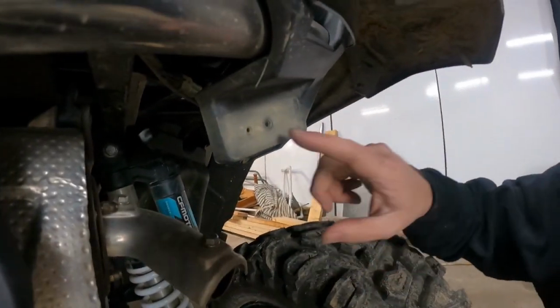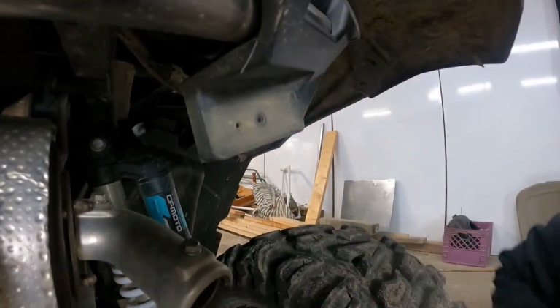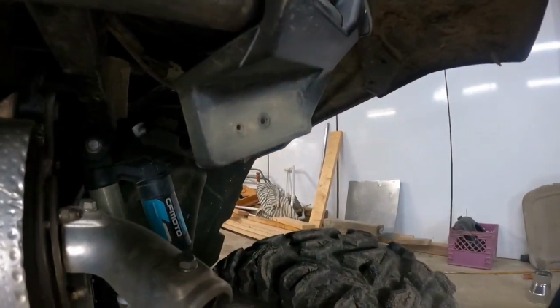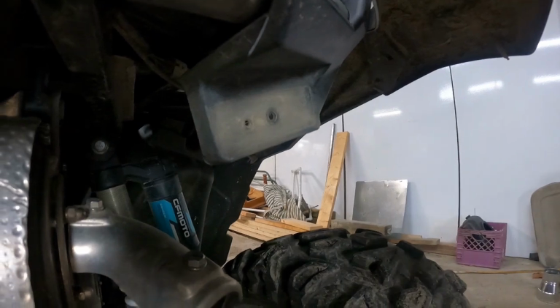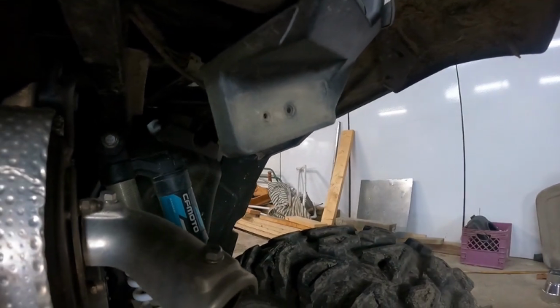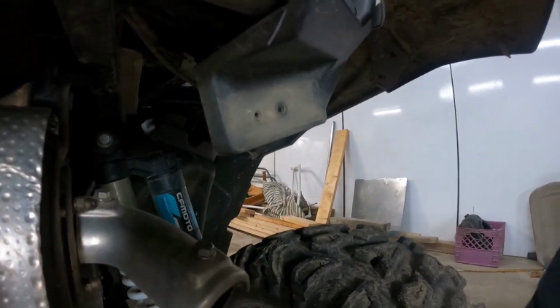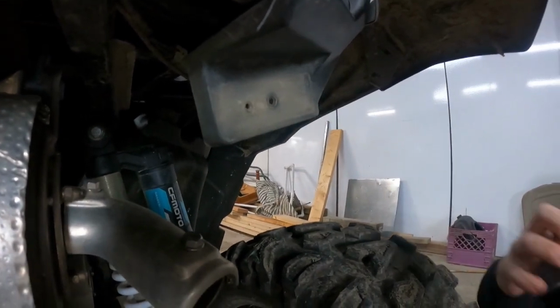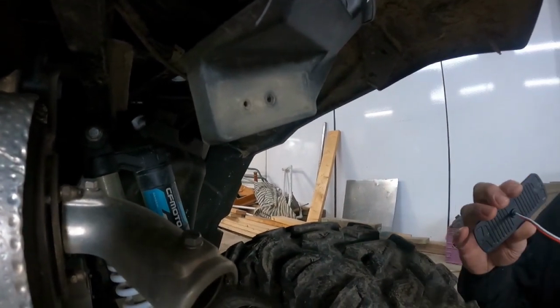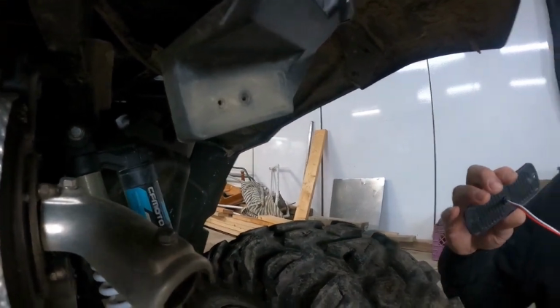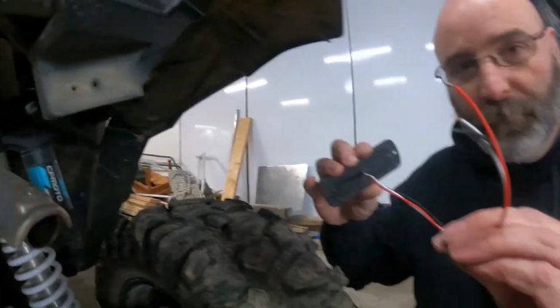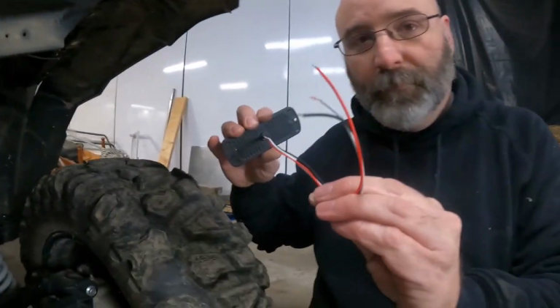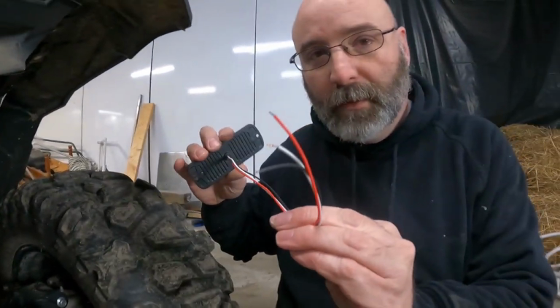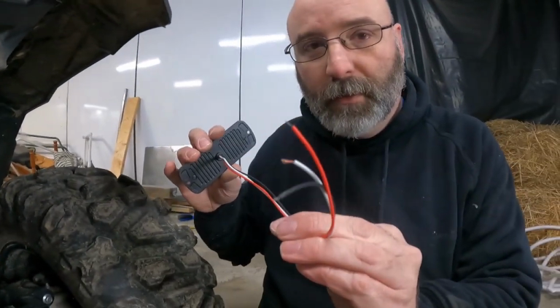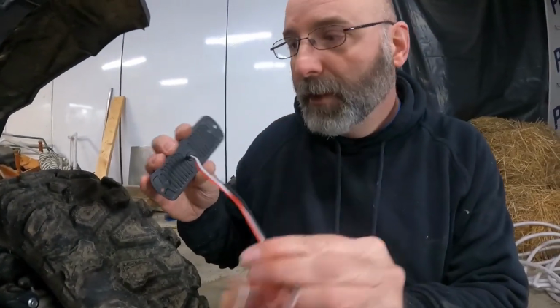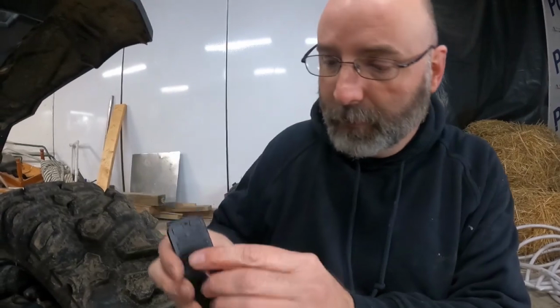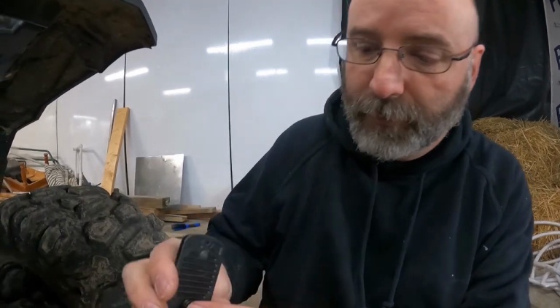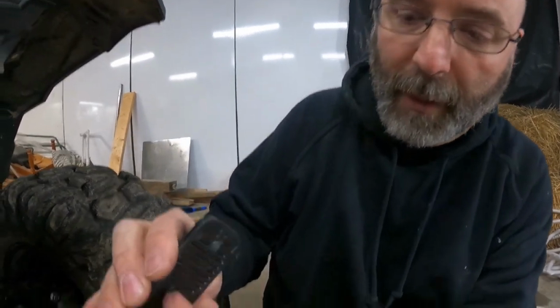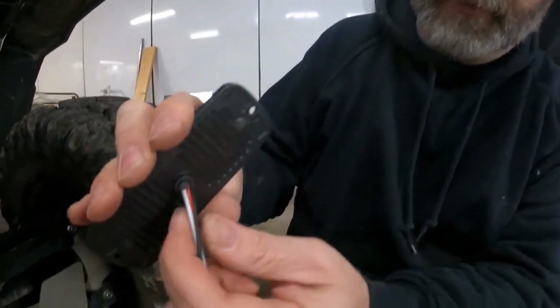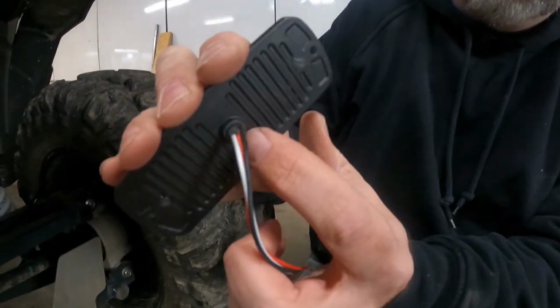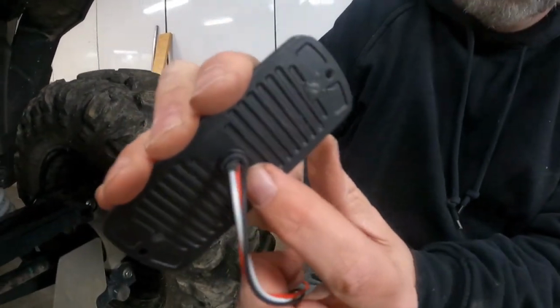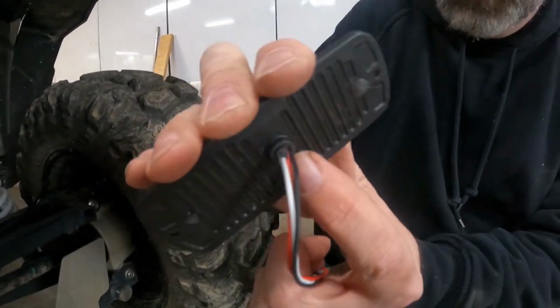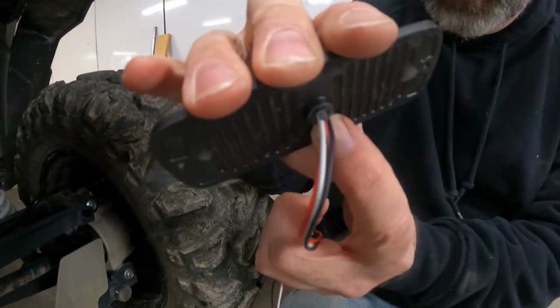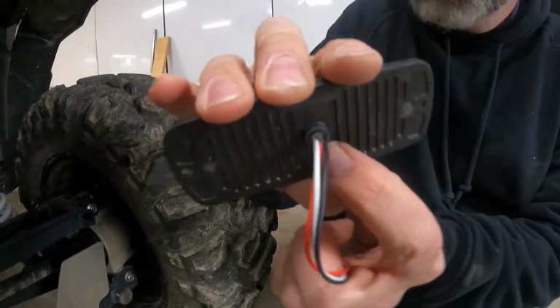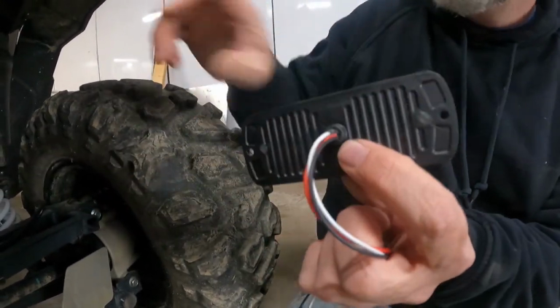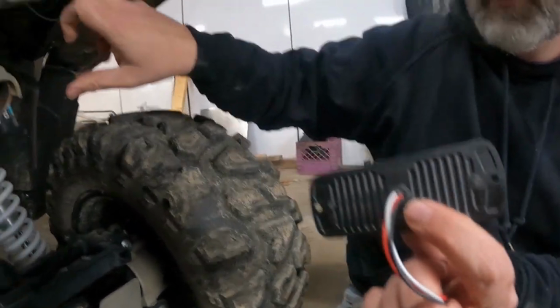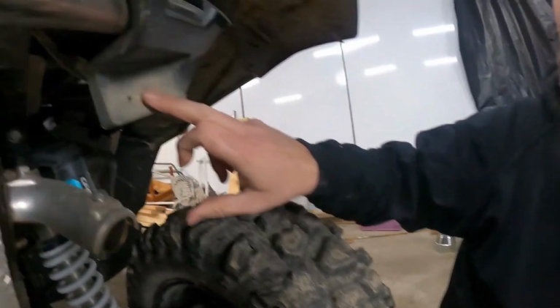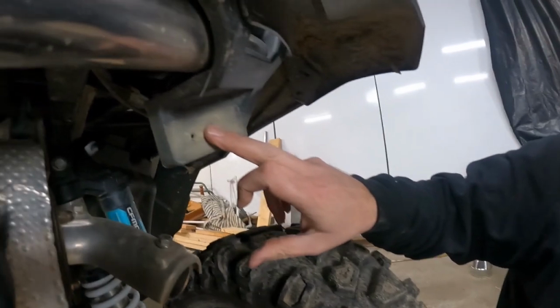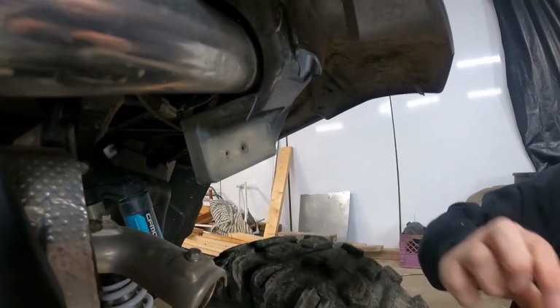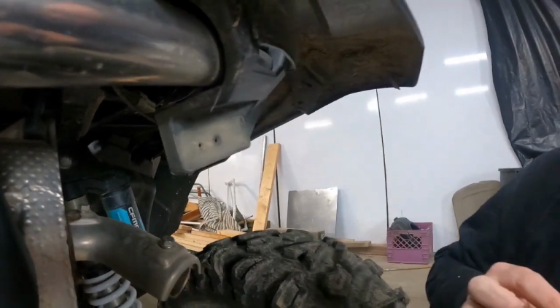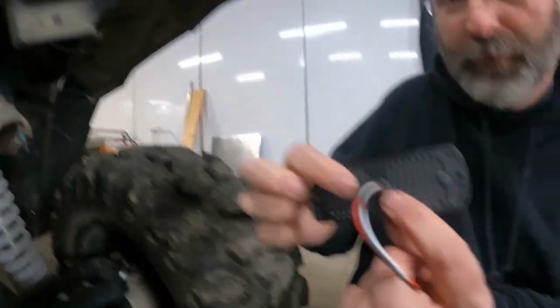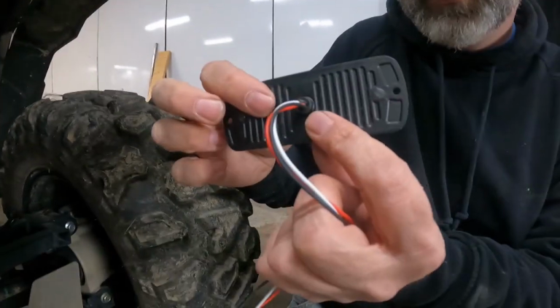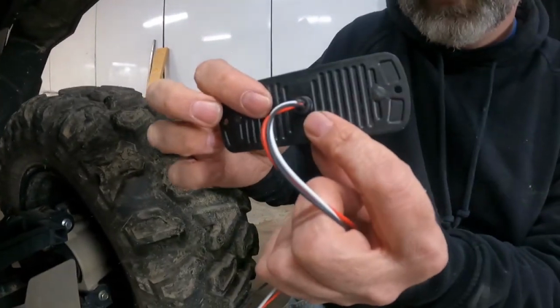It's already got a hole in the middle of it which we can feed these wires through. But as you can see on the back of this, it's got a little nub, so we're going to have to enlarge that hole just a little bit so this will fit flush against it.